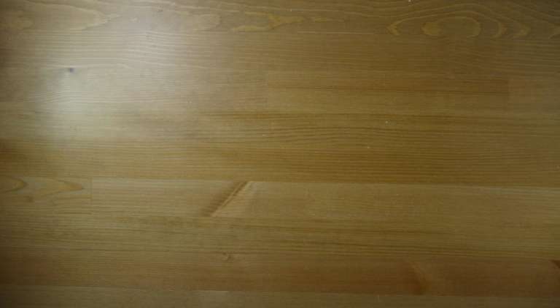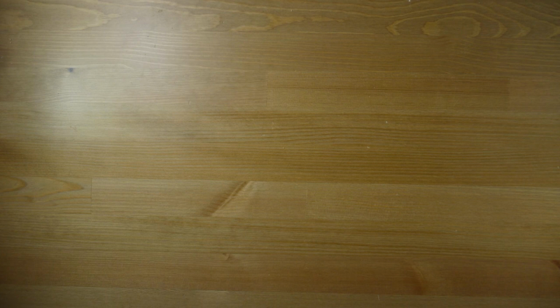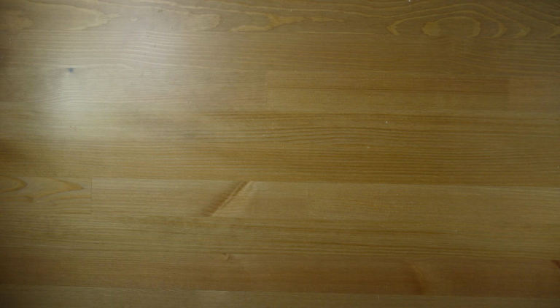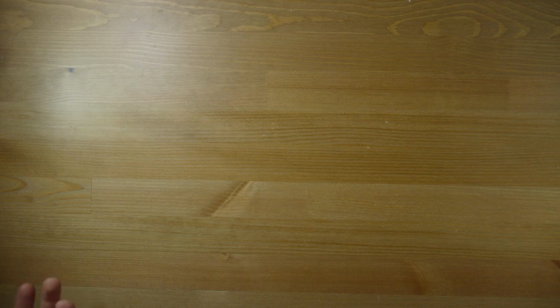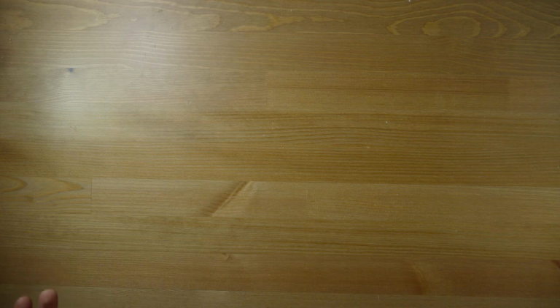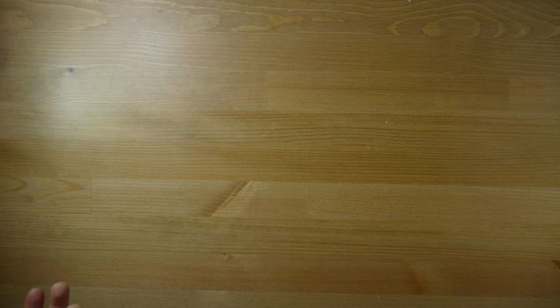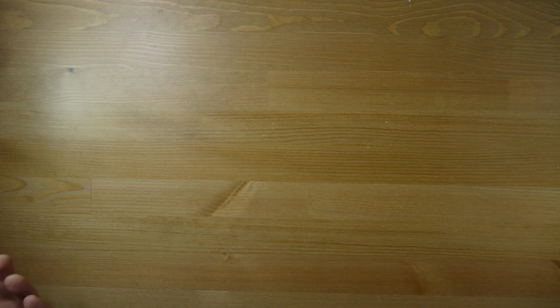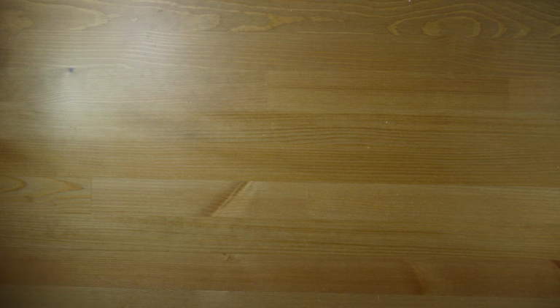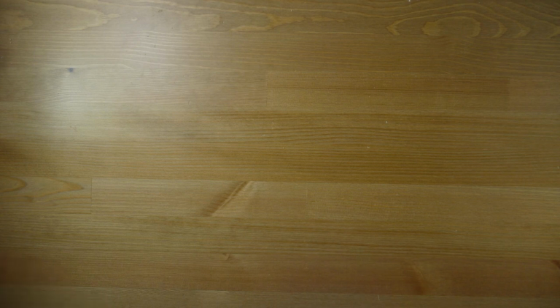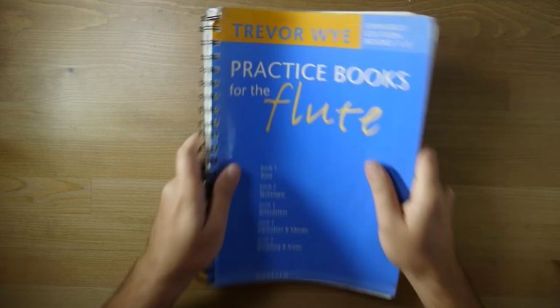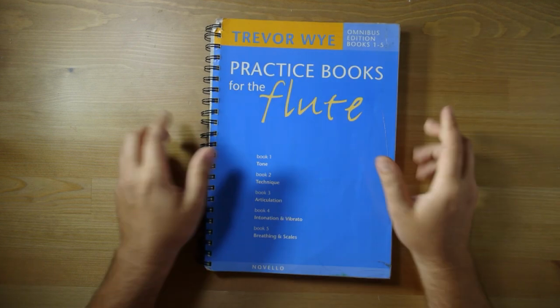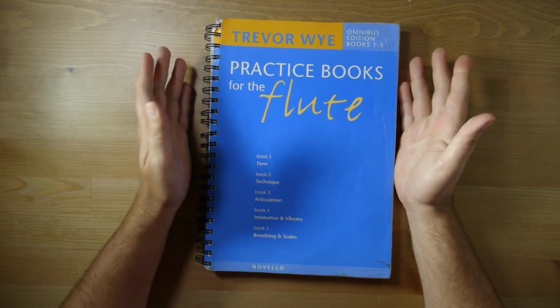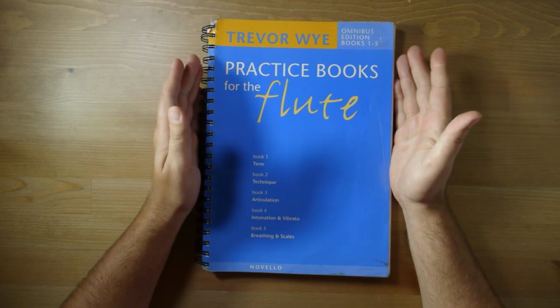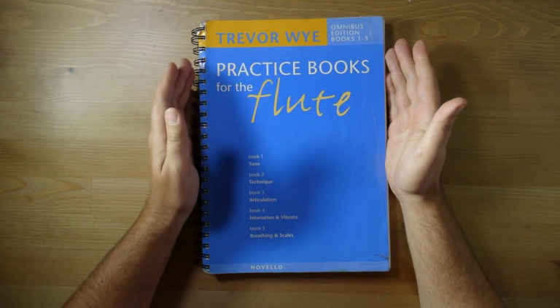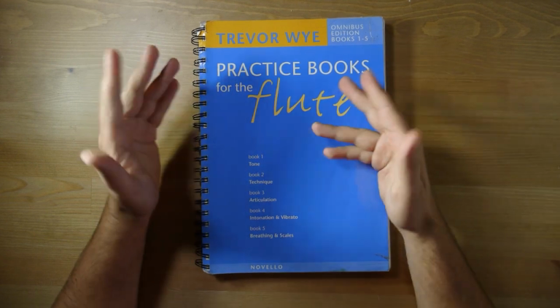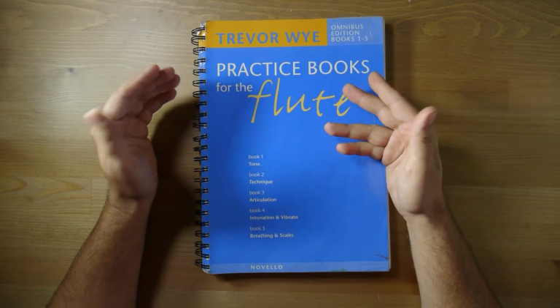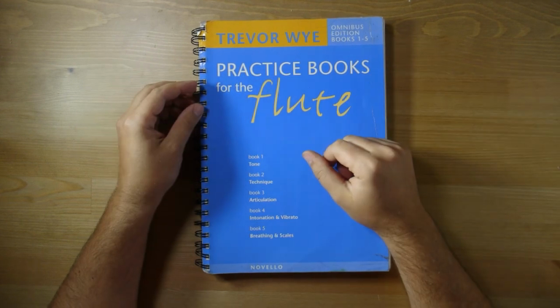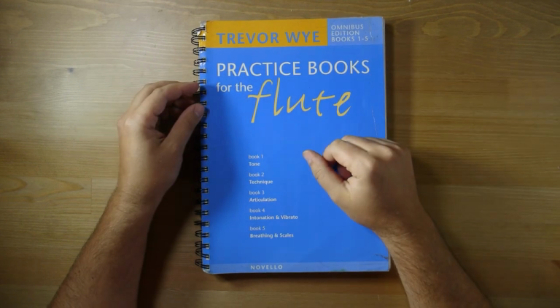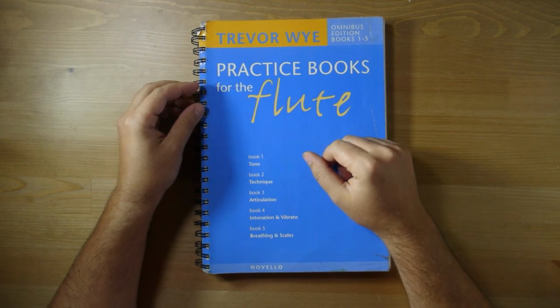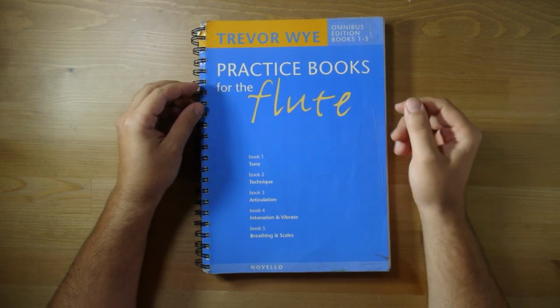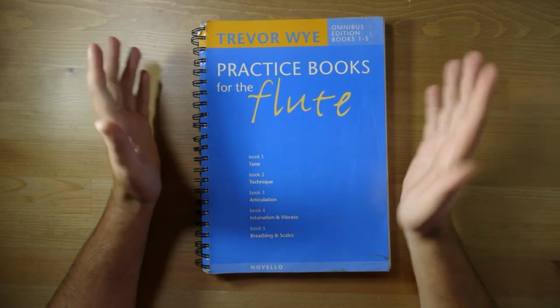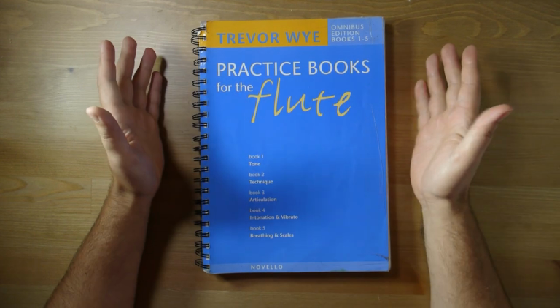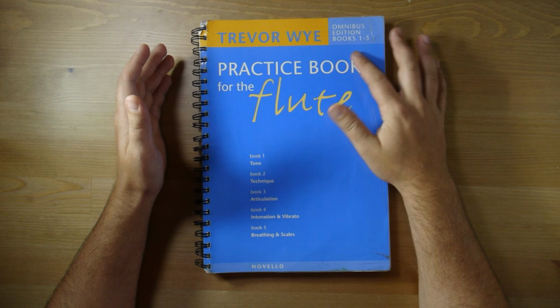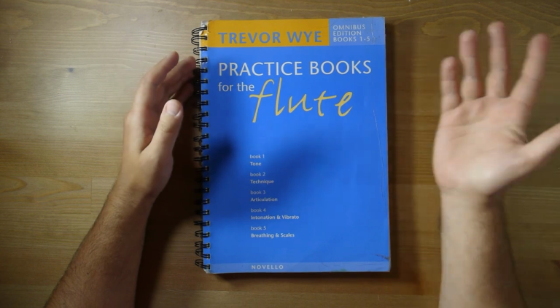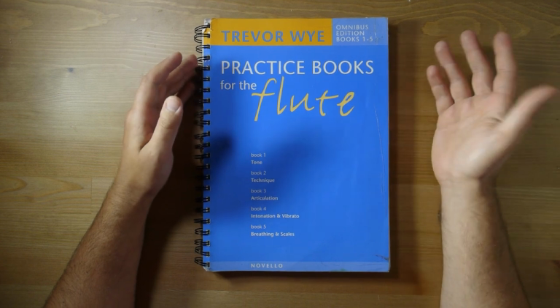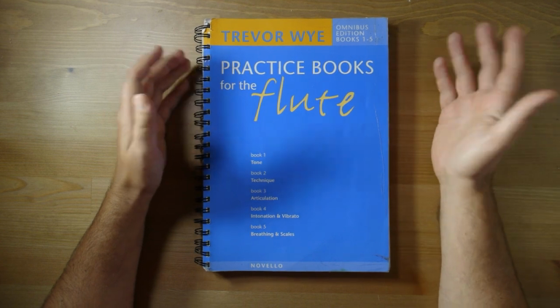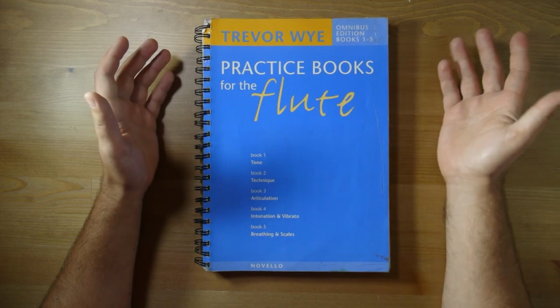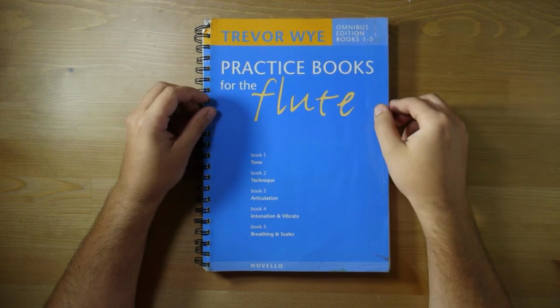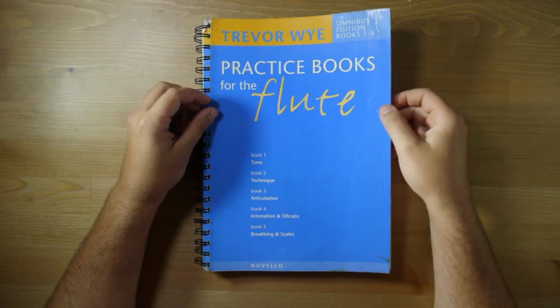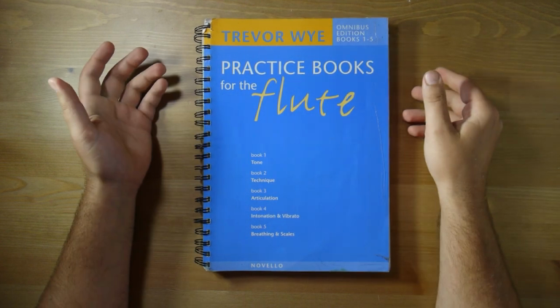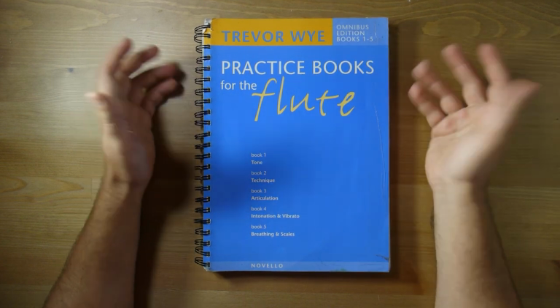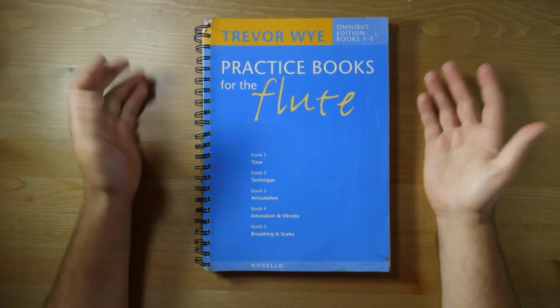Here are three books that you need when you're a flutist. The first book is Trevor Wise's Practice Book for the Flute — this is the omnibus edition, which is five books in one. It's a really great book you can get from Flute World.